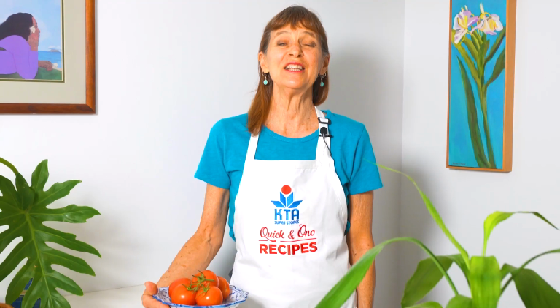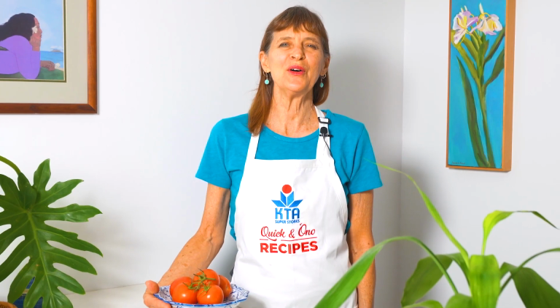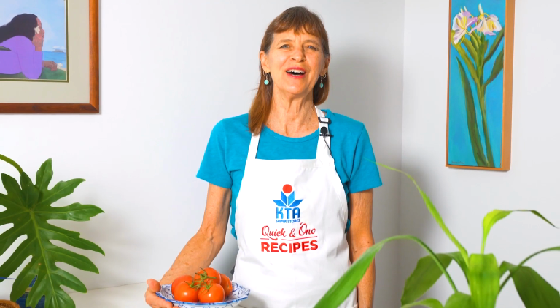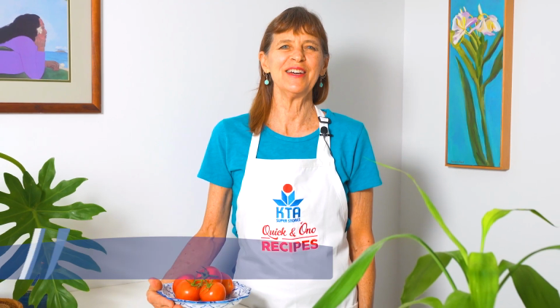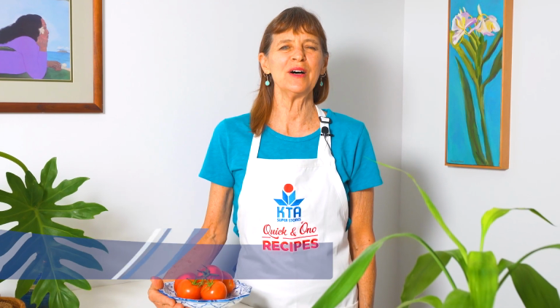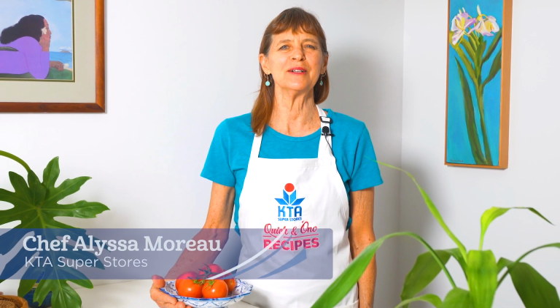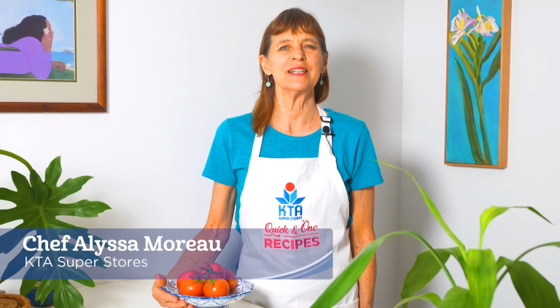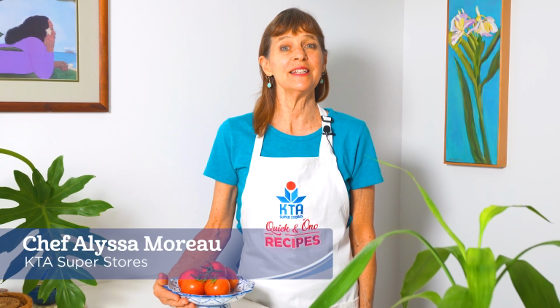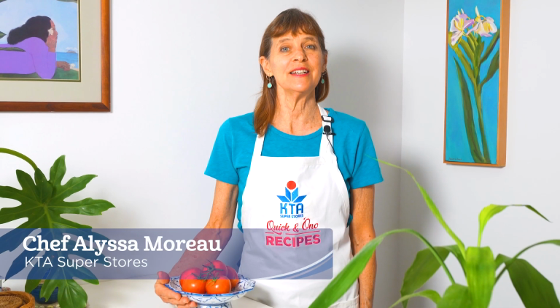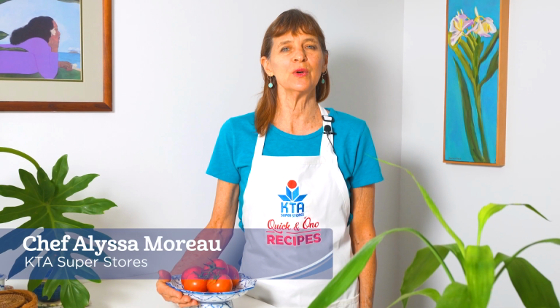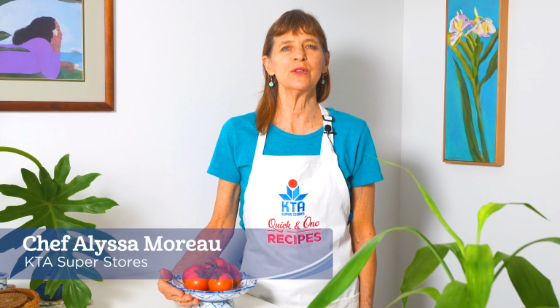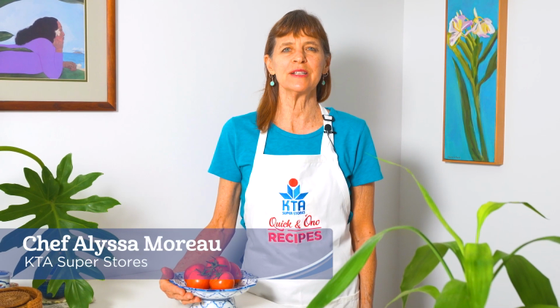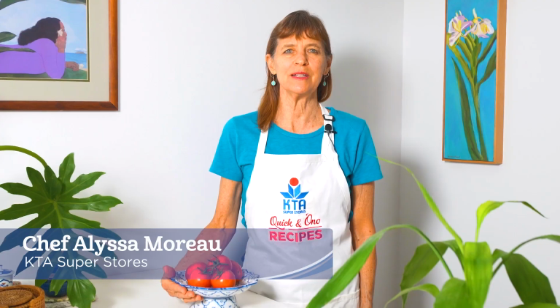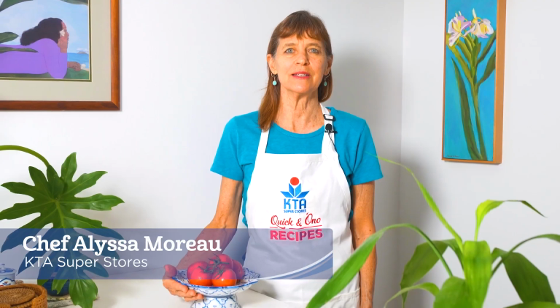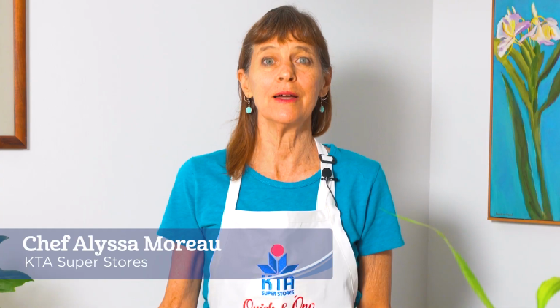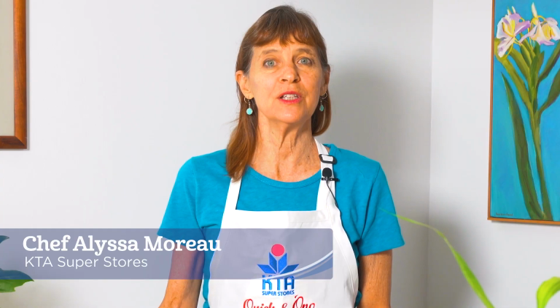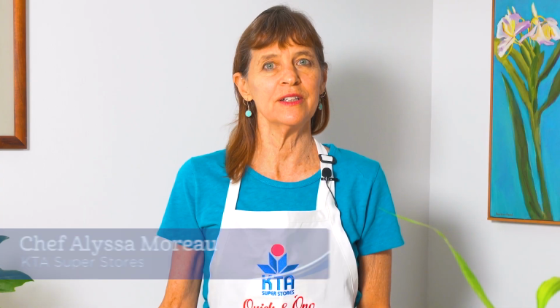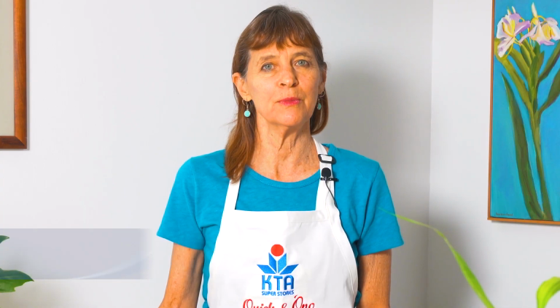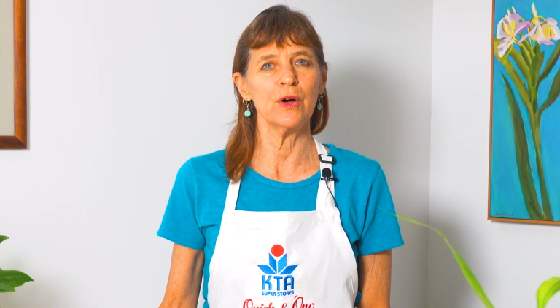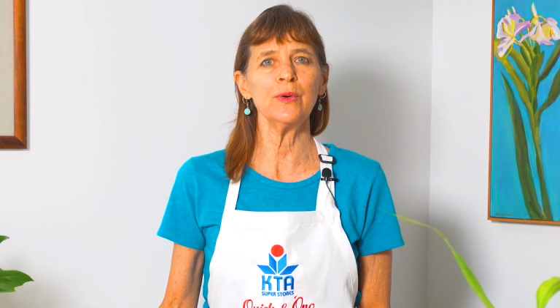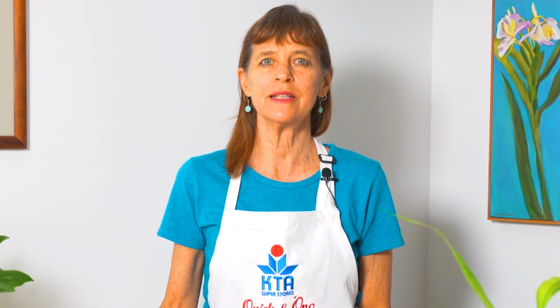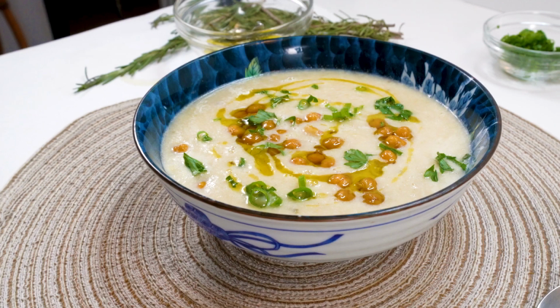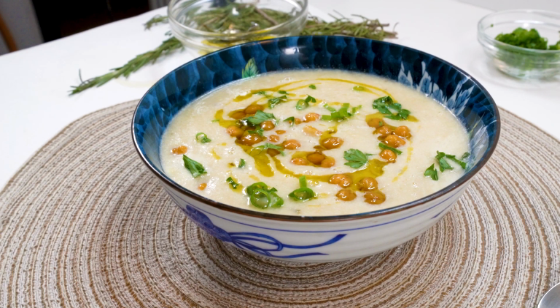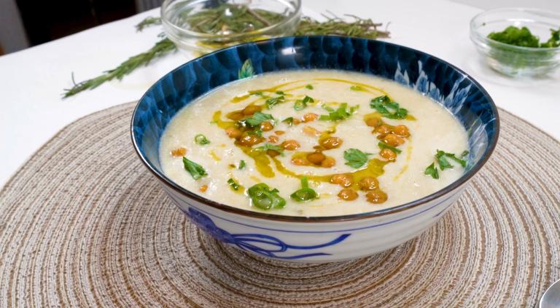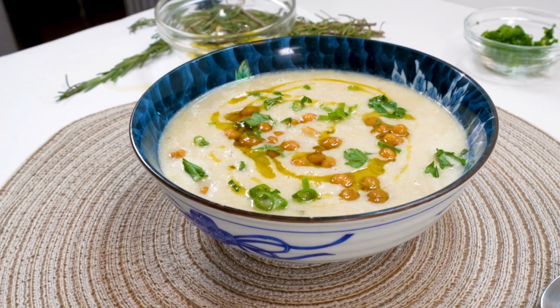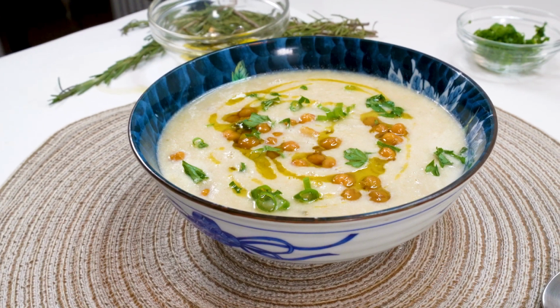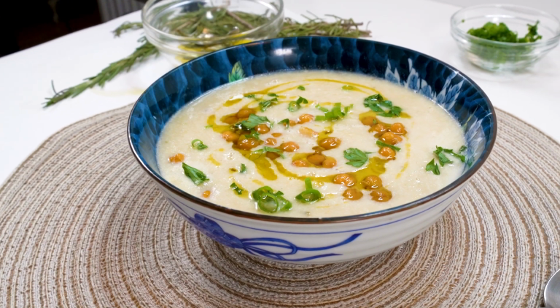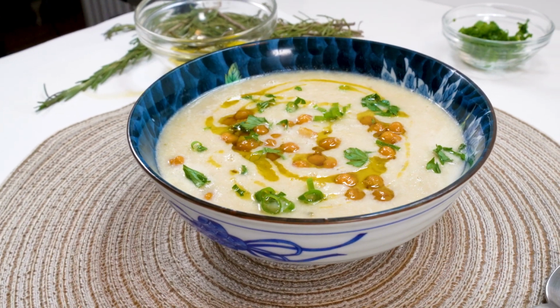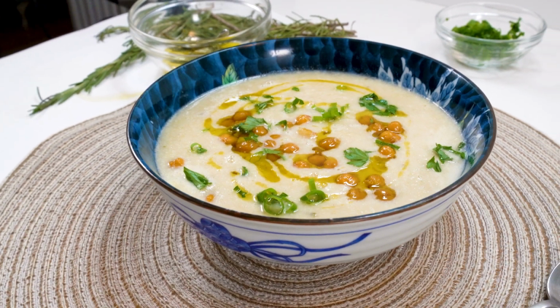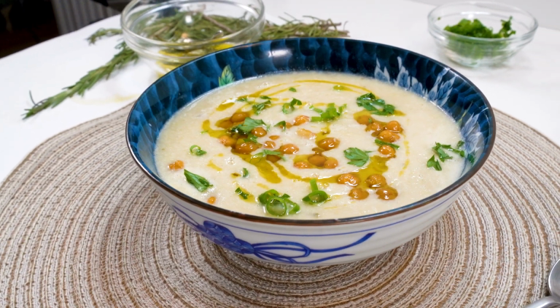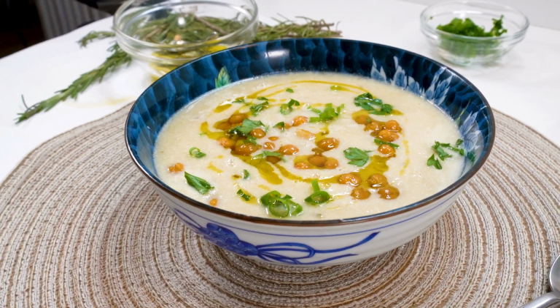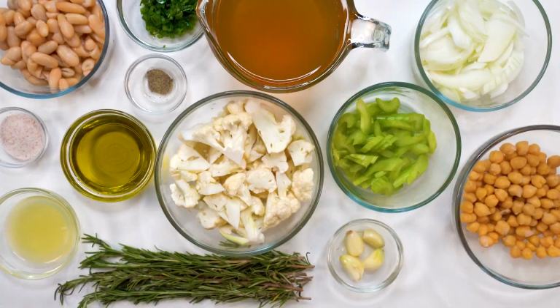Aloha and welcome to KTA's Quick and Ono Recipes. I'm Chef Alyssa Moreau and today we're going to make roasted cauliflower bisque.